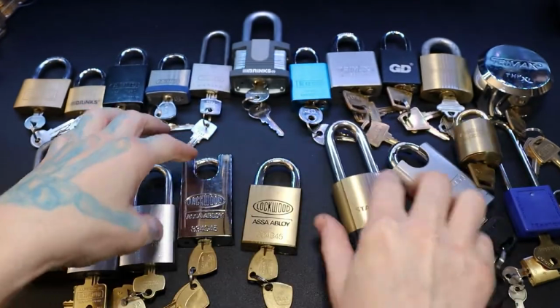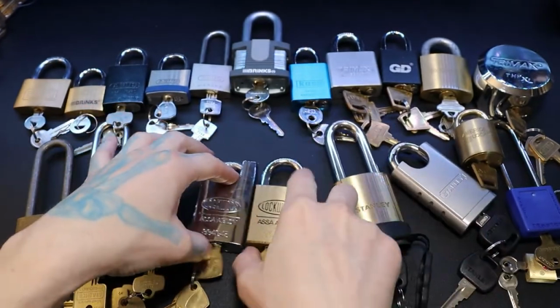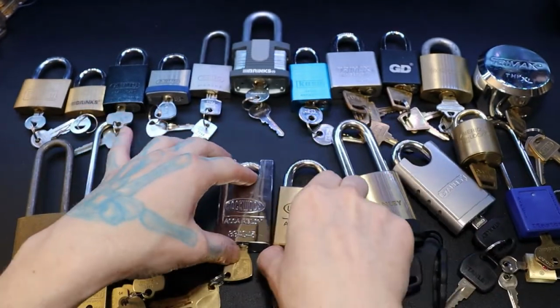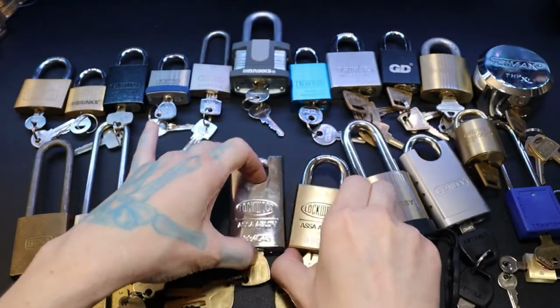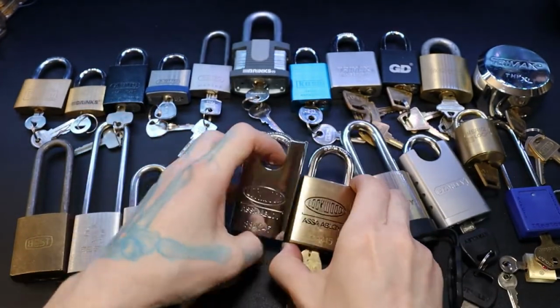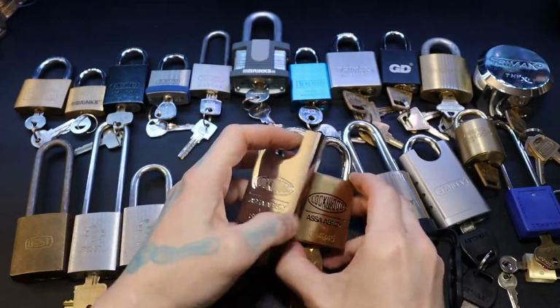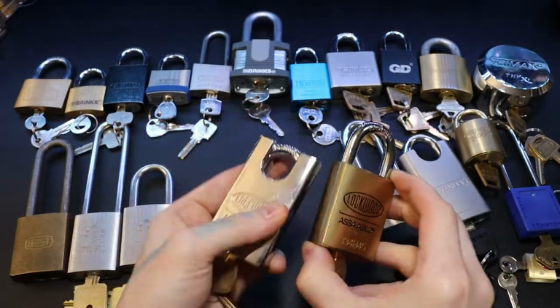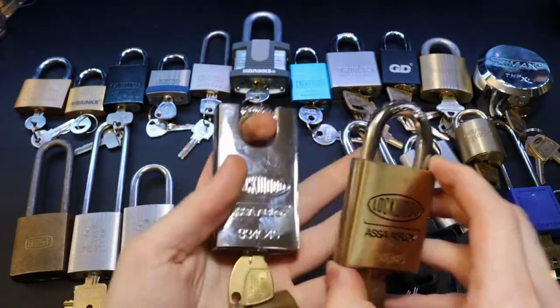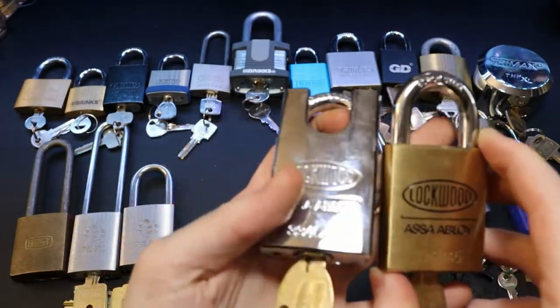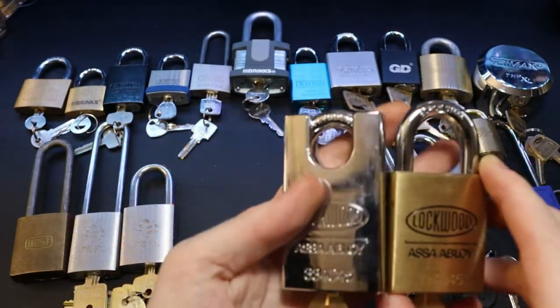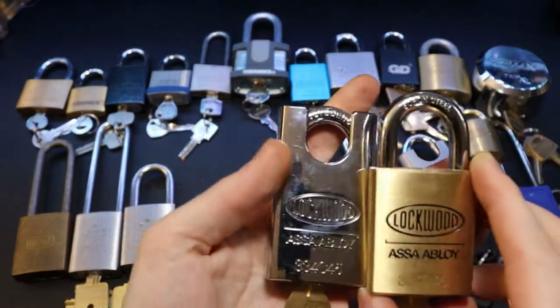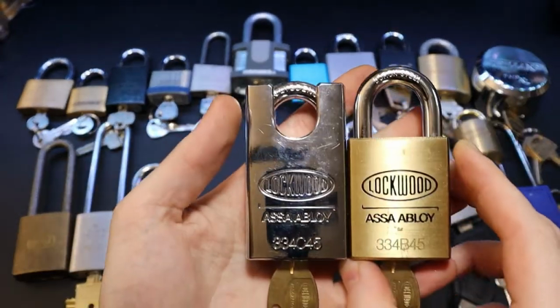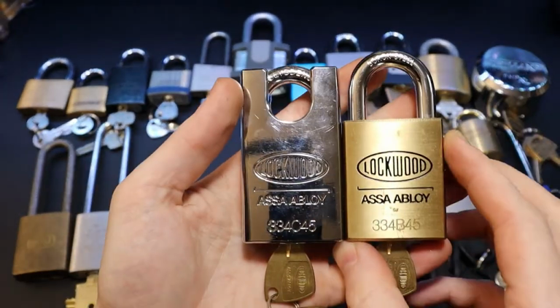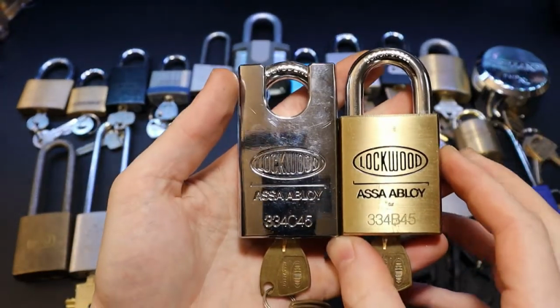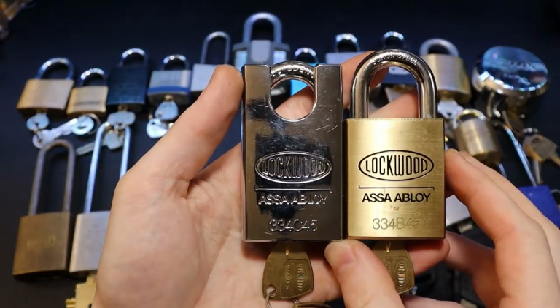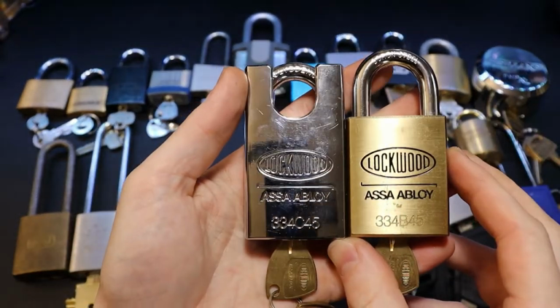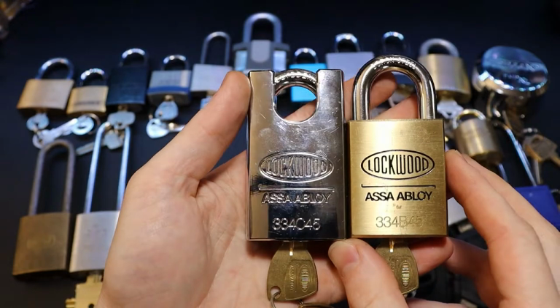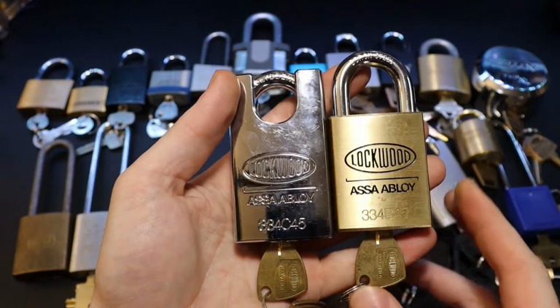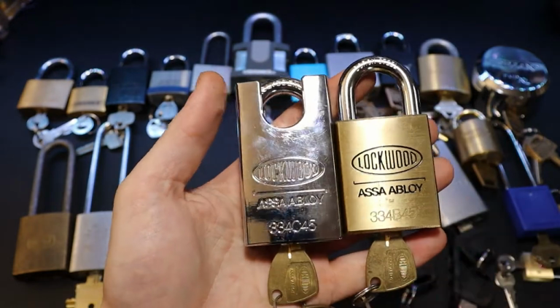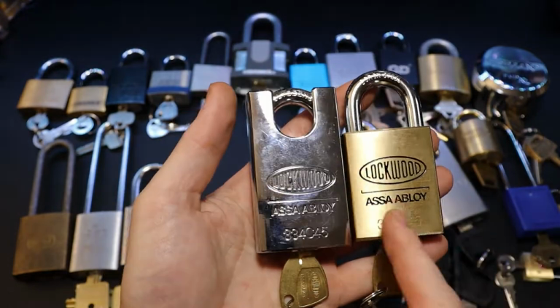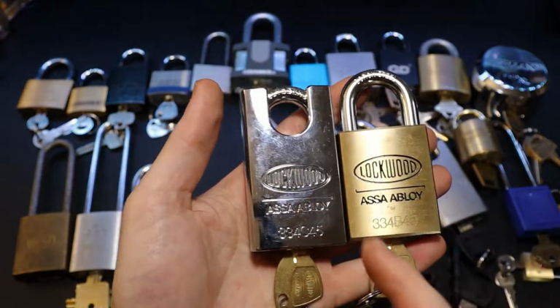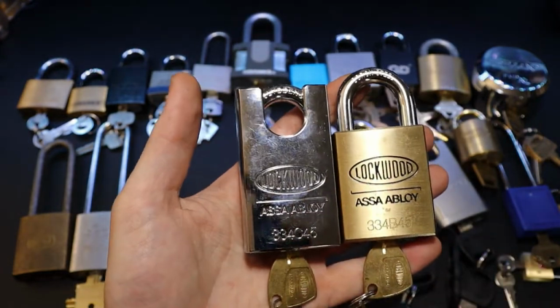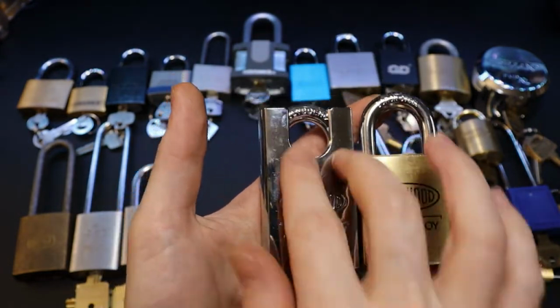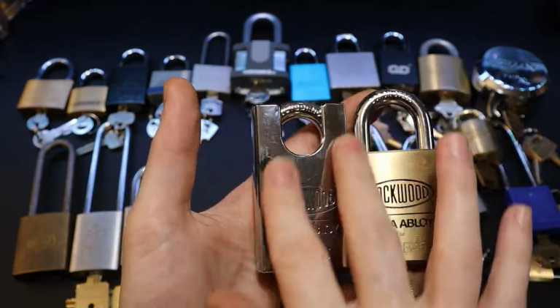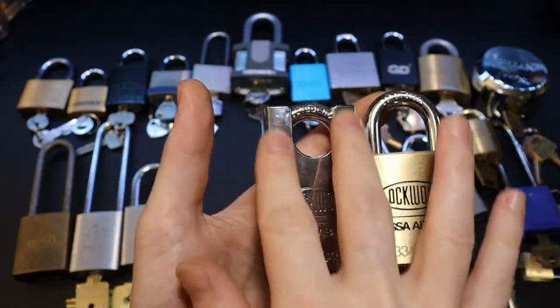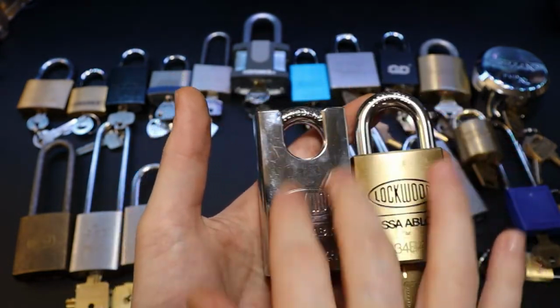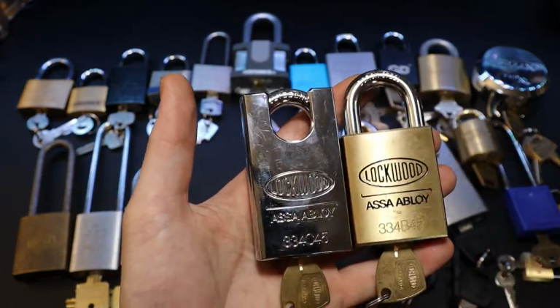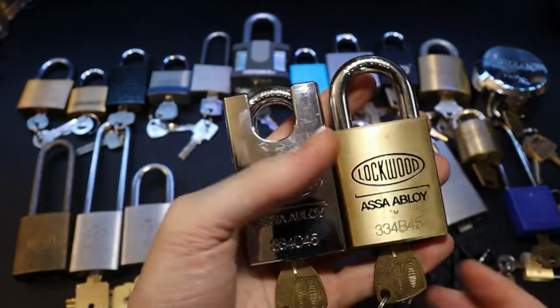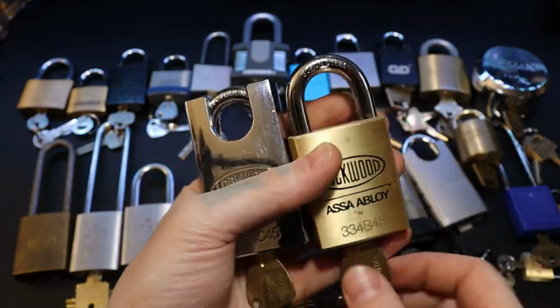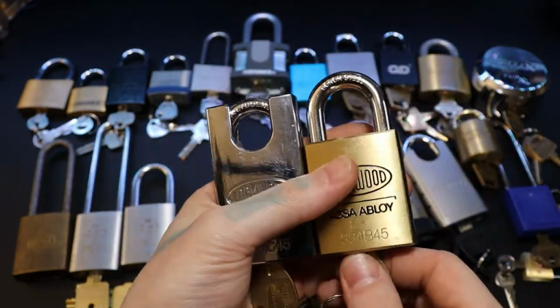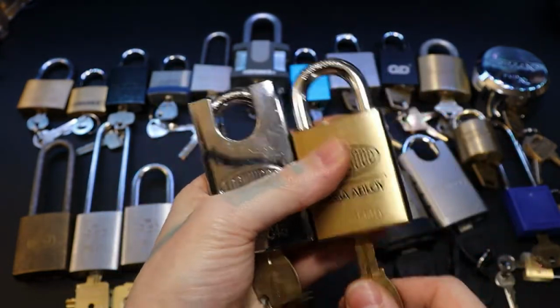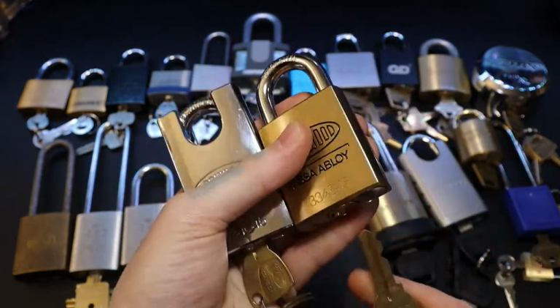Got our Lockwoods over here — the 334 and the B45. The only difference between these I believe is just the shackle guards.